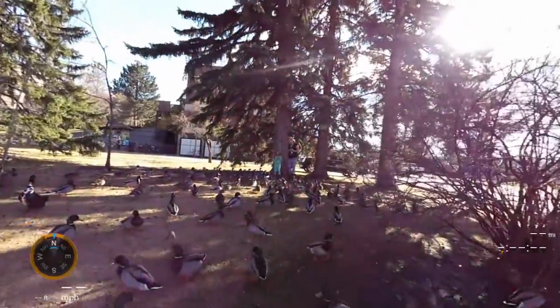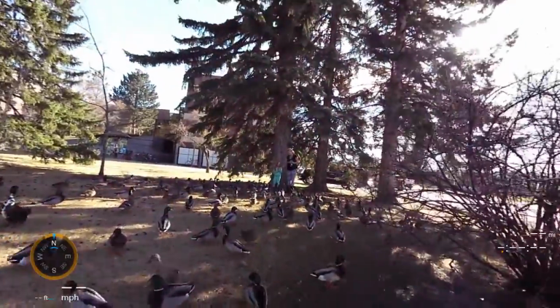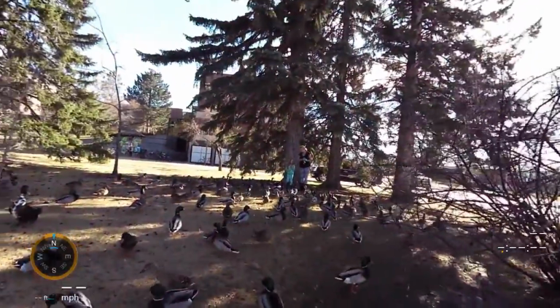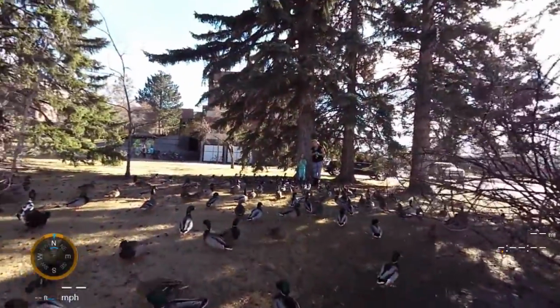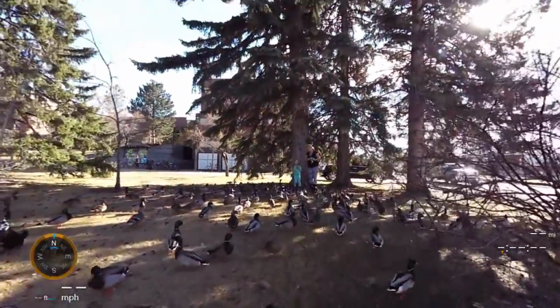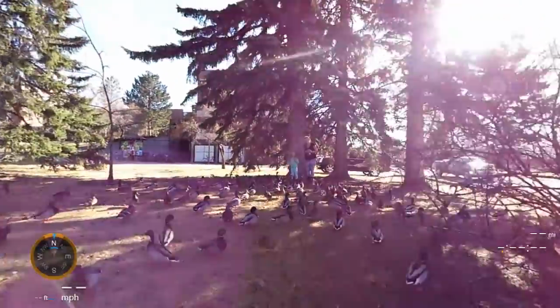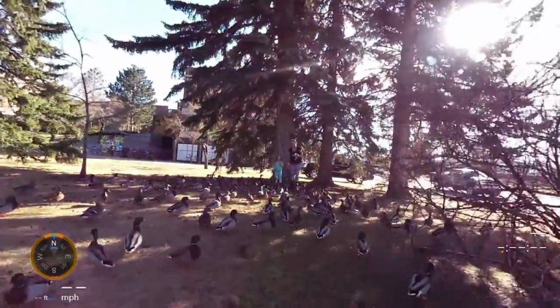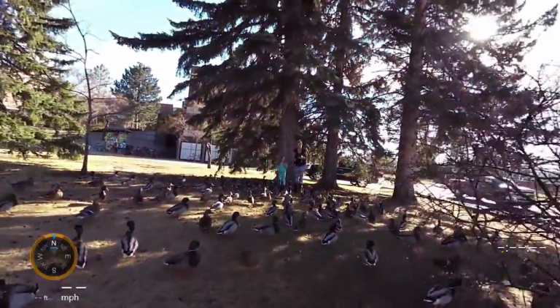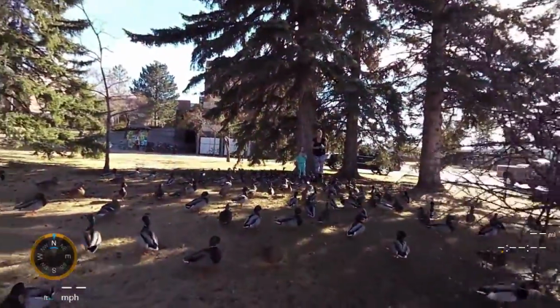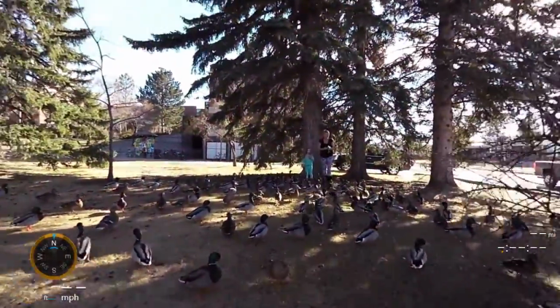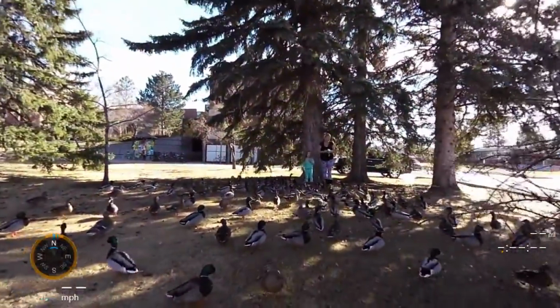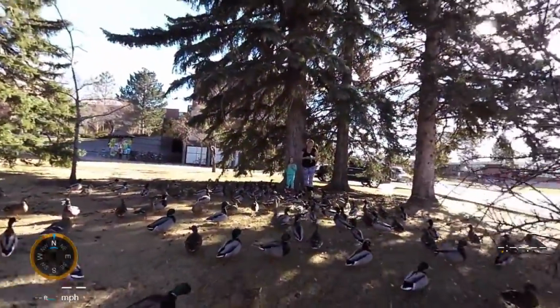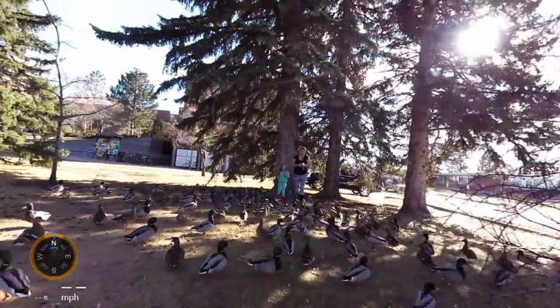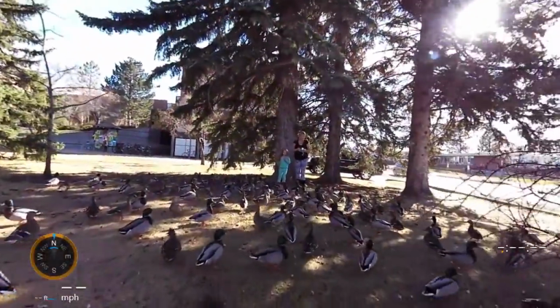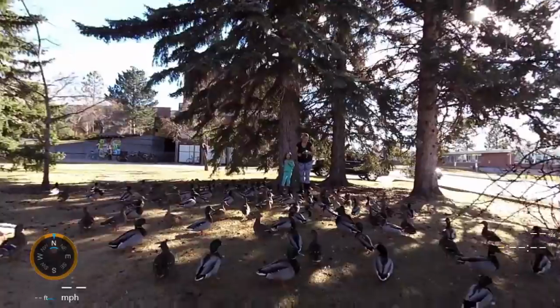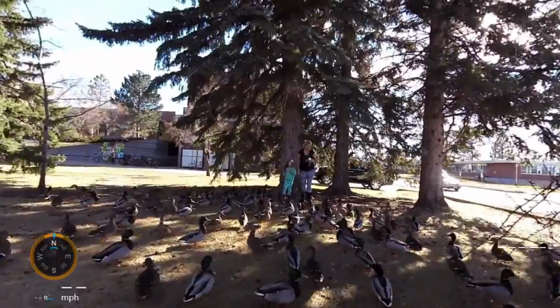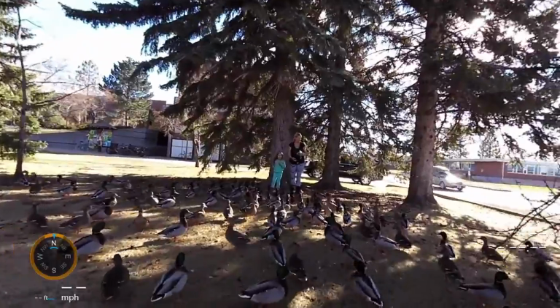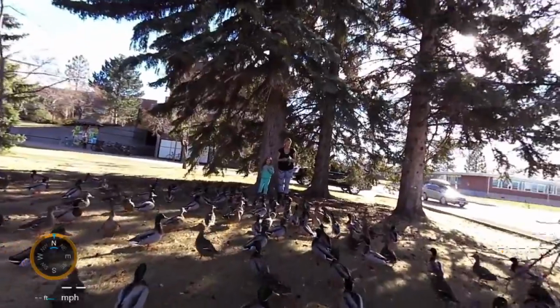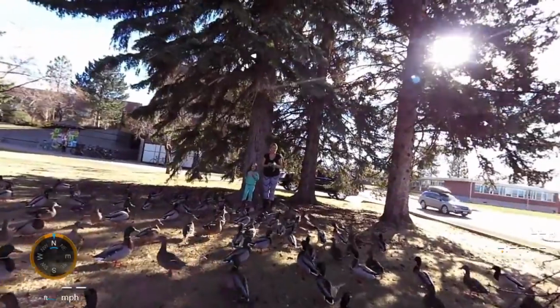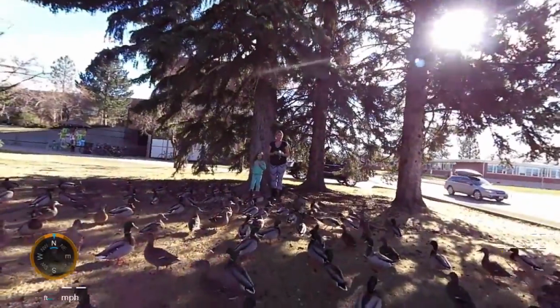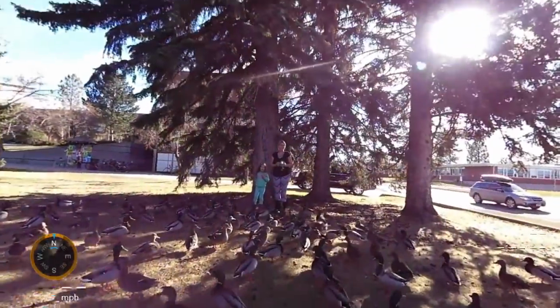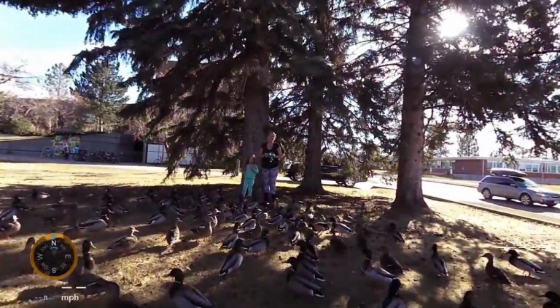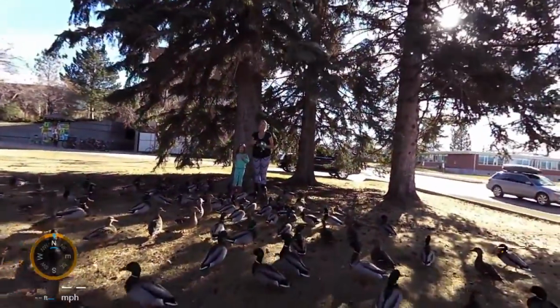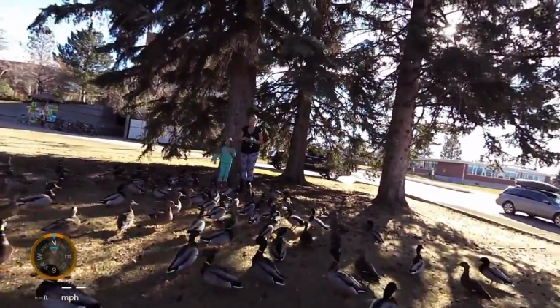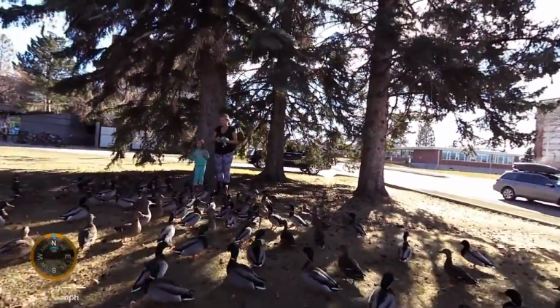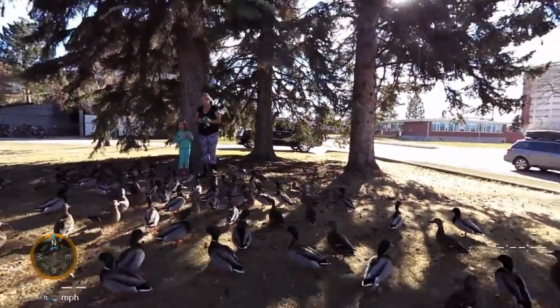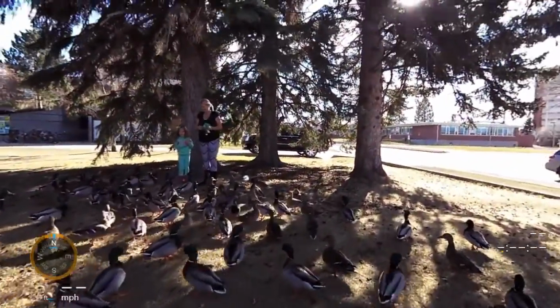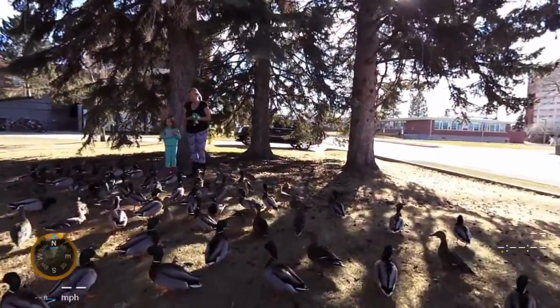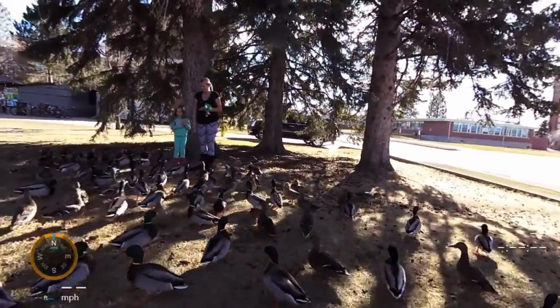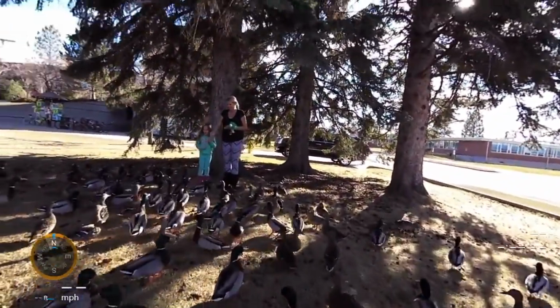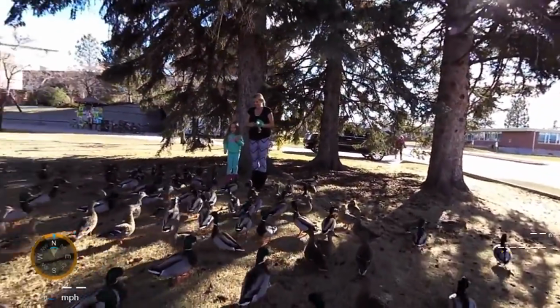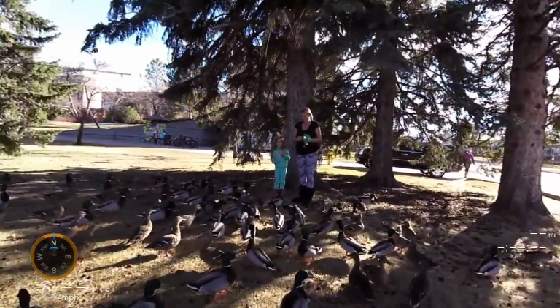Serious ducky feed! Are you guys having fun feeding the ducks? I'm going to film you.